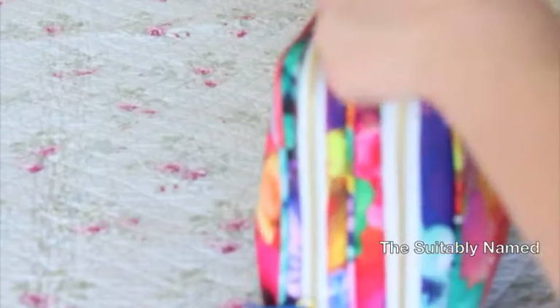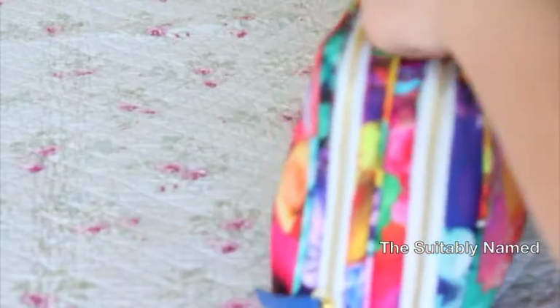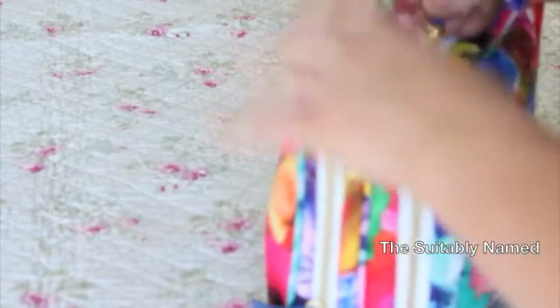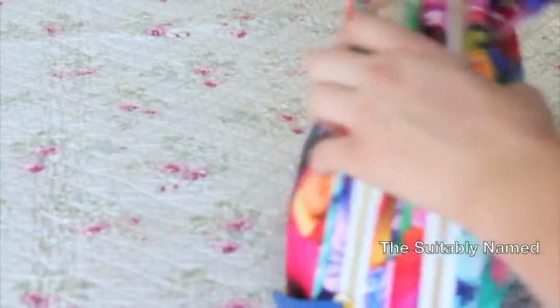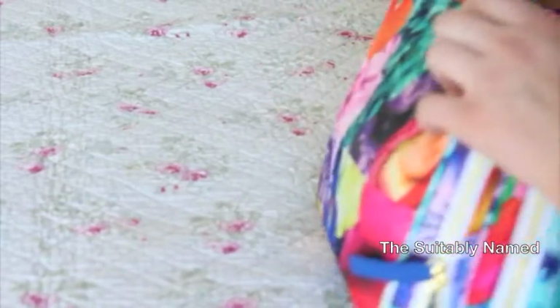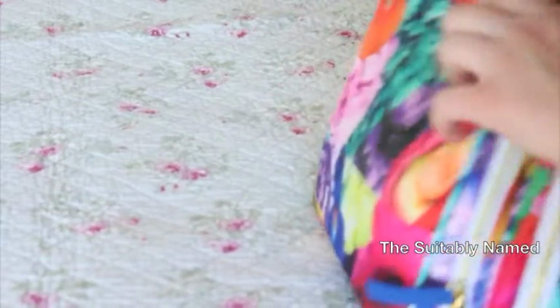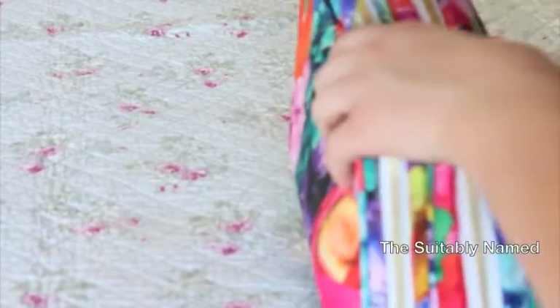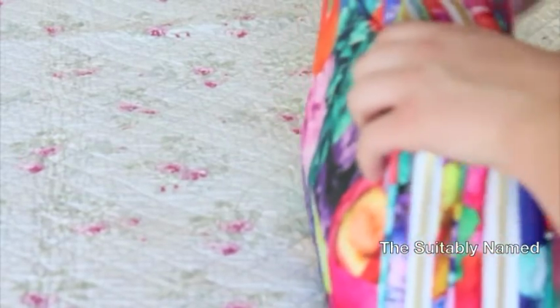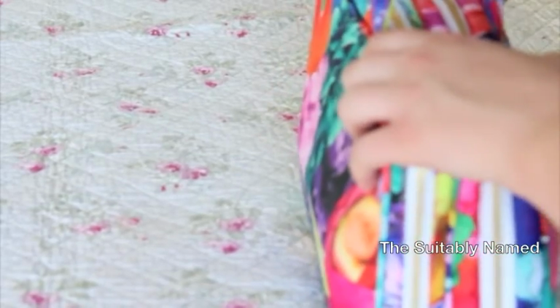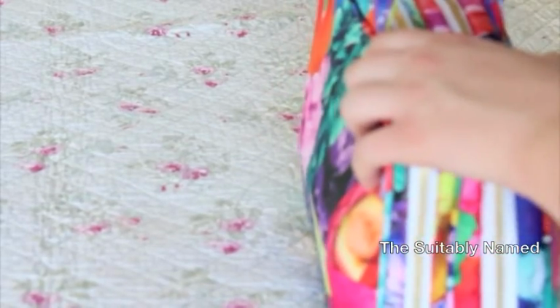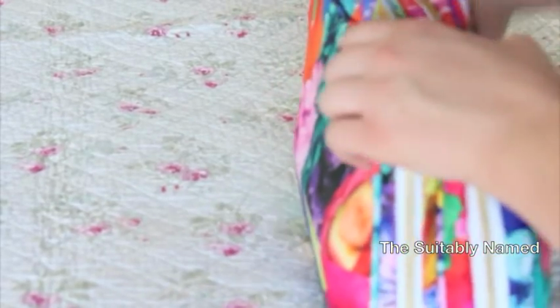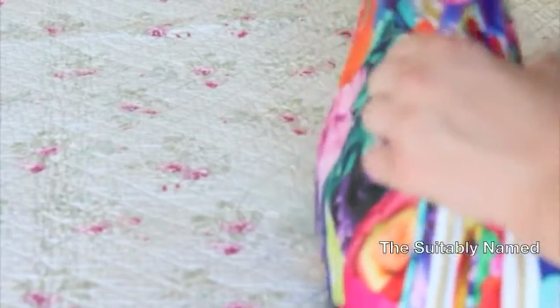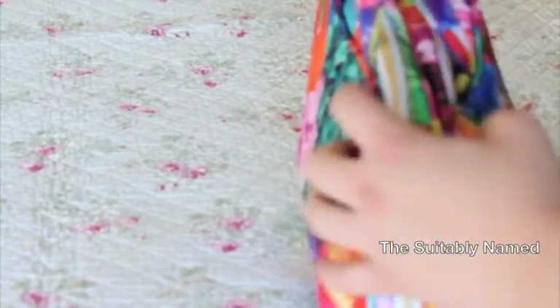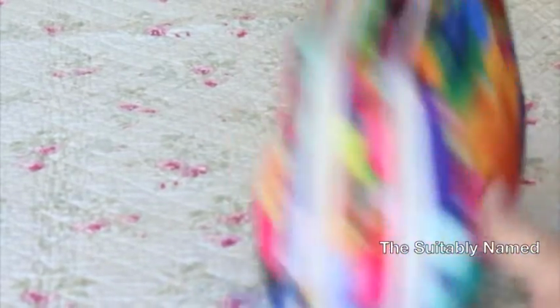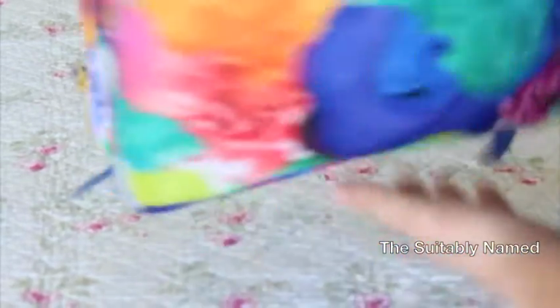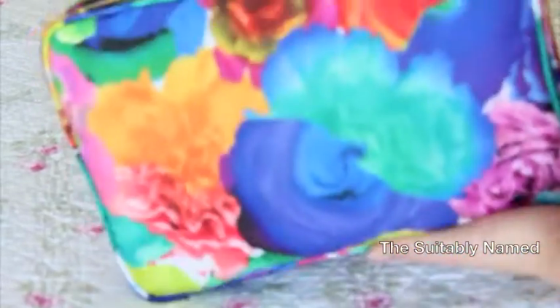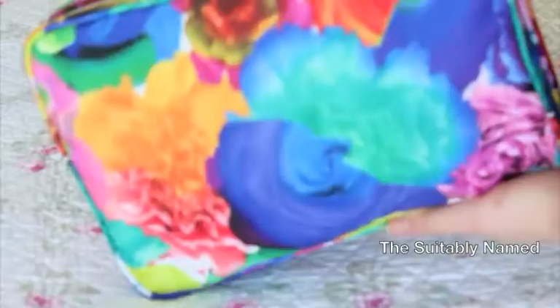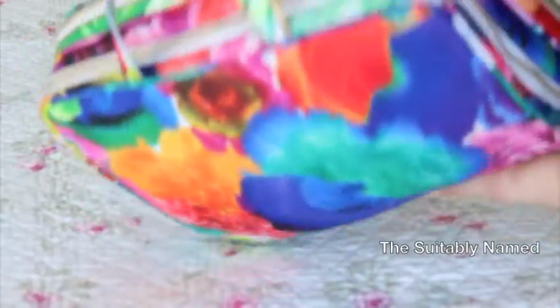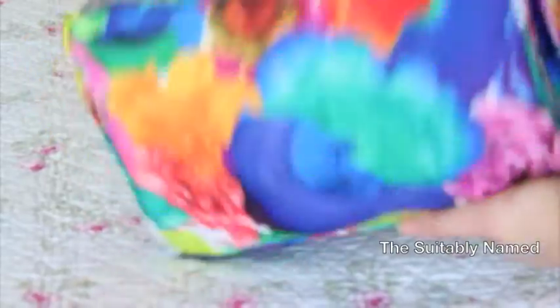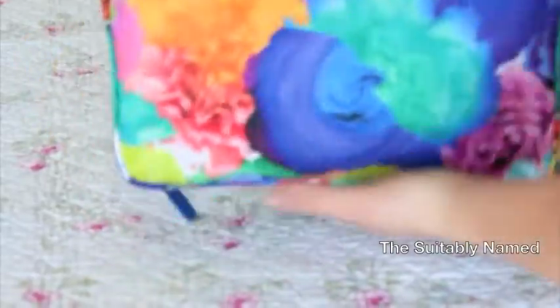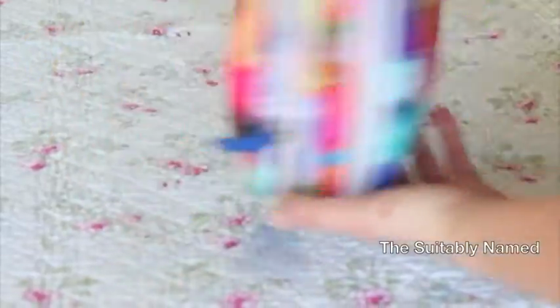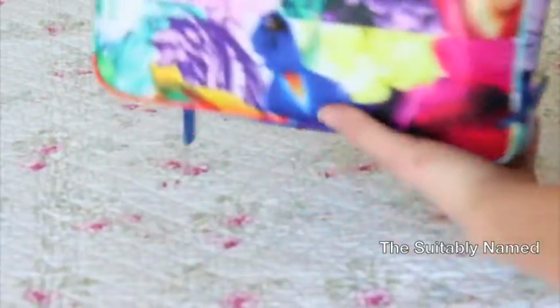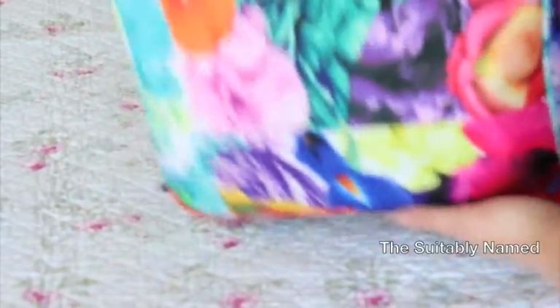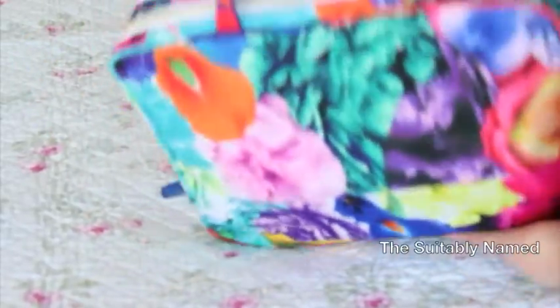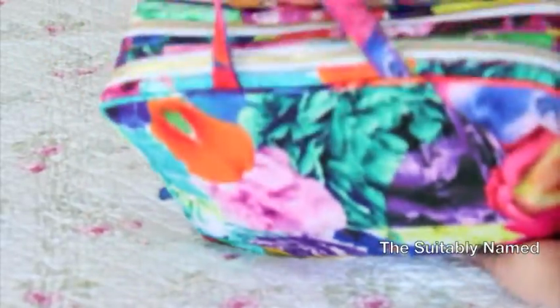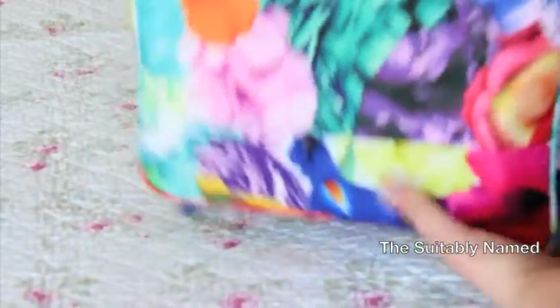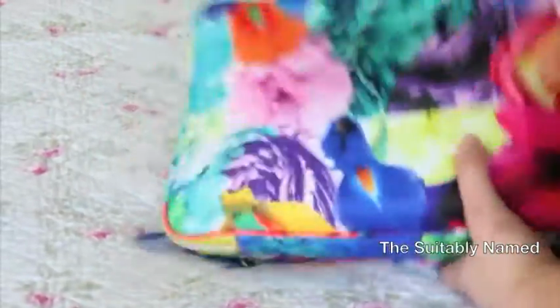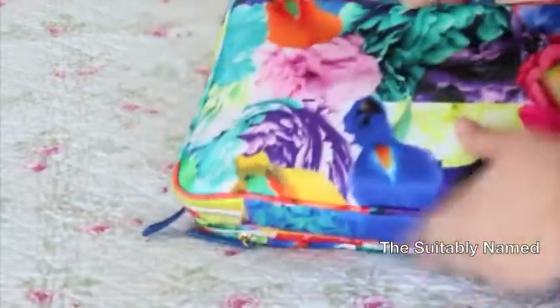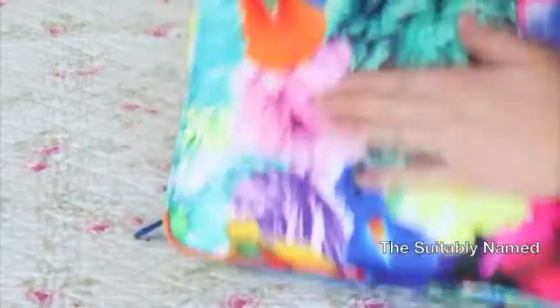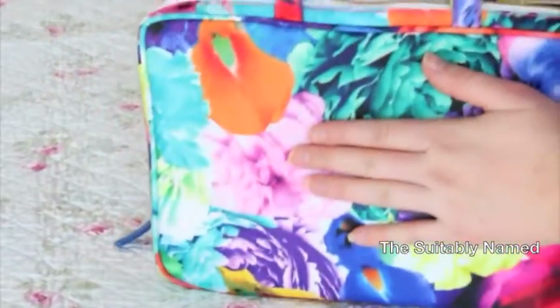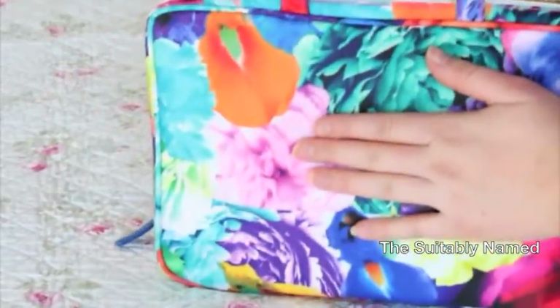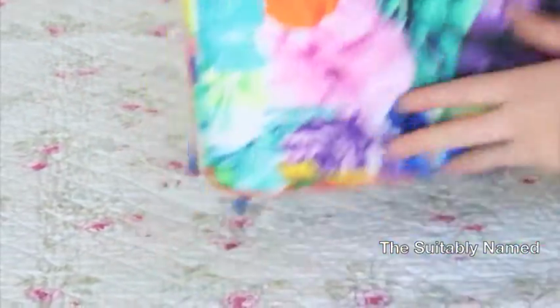Now we just zip it up, and you have all your makeup and skincare handy in this really neat, very organized bag.